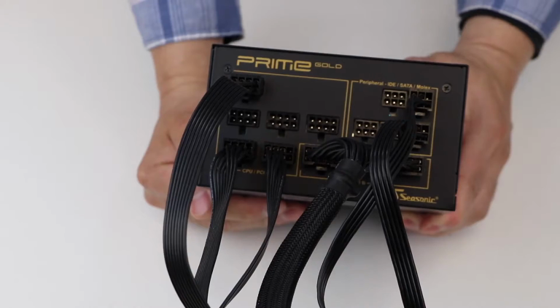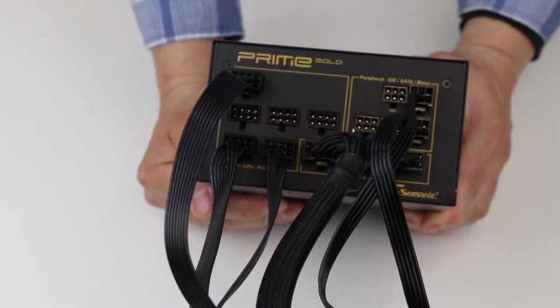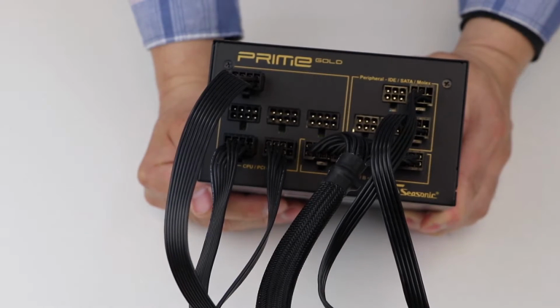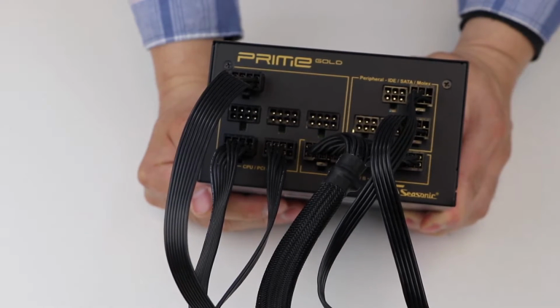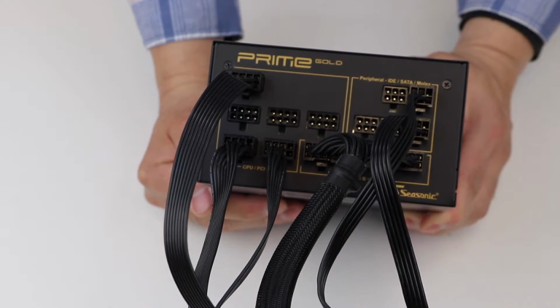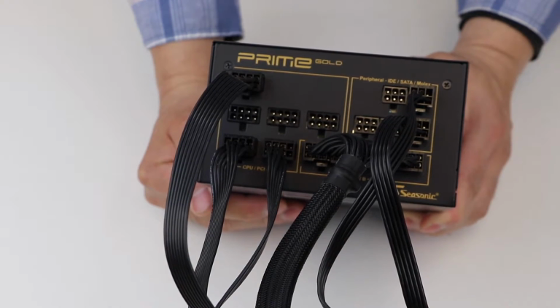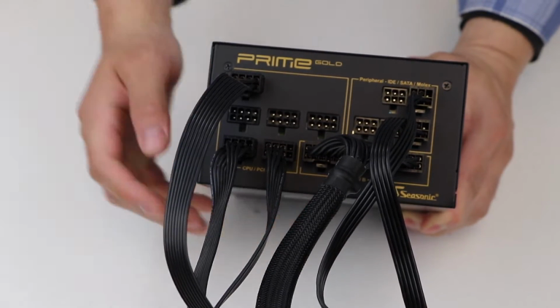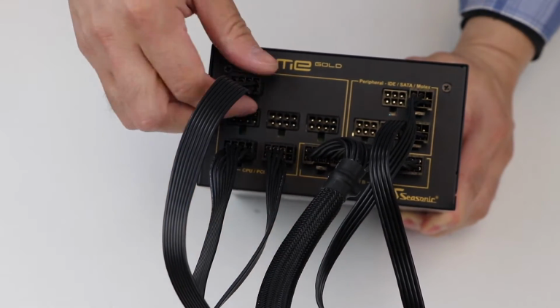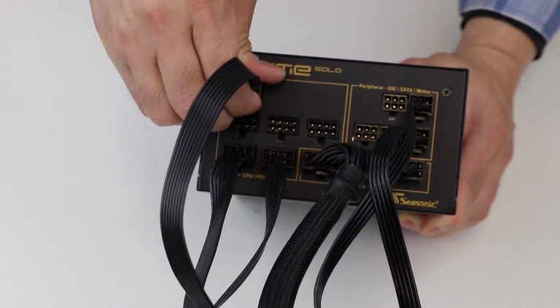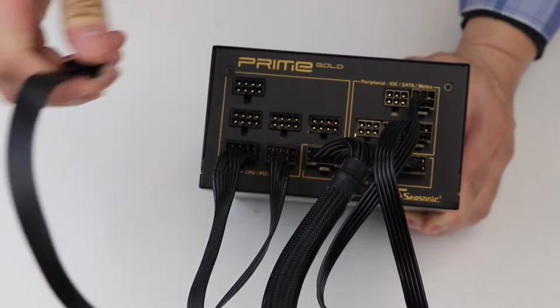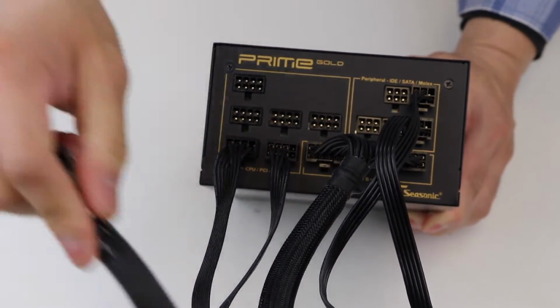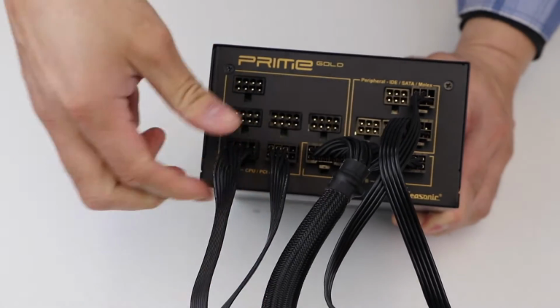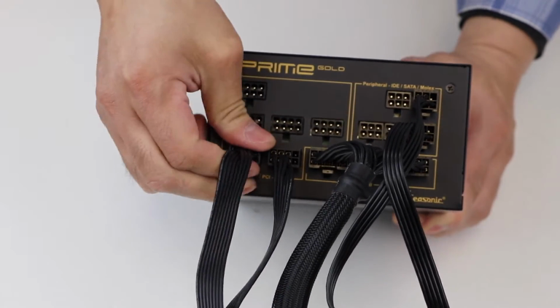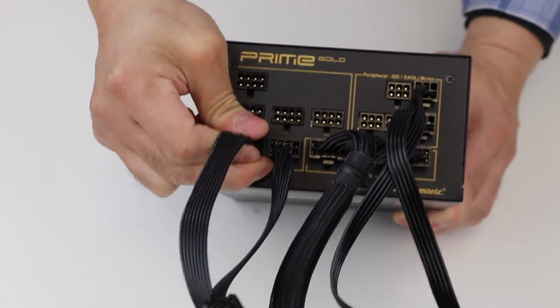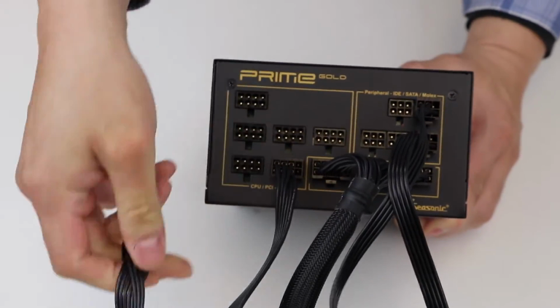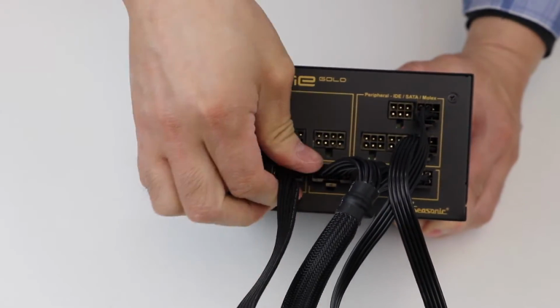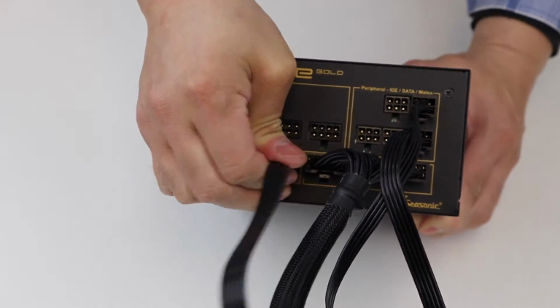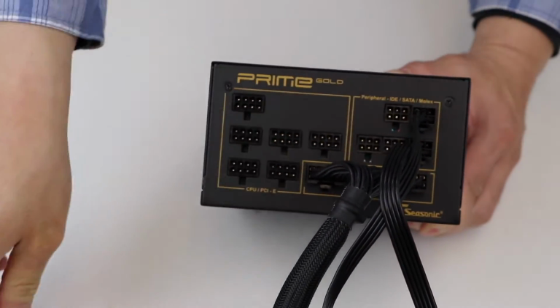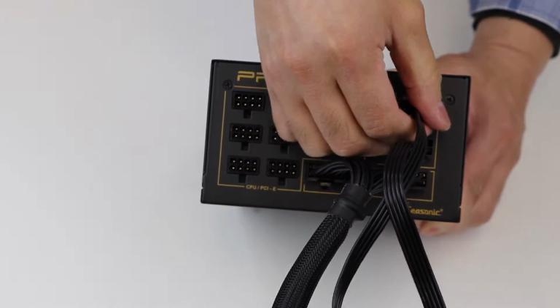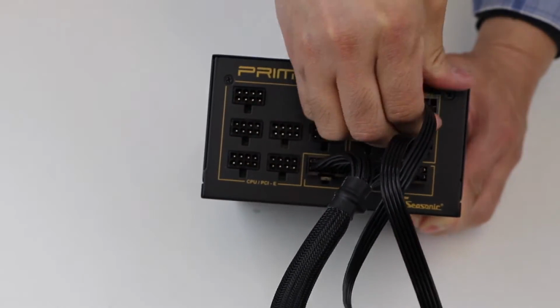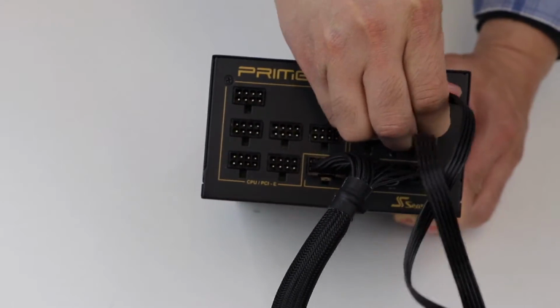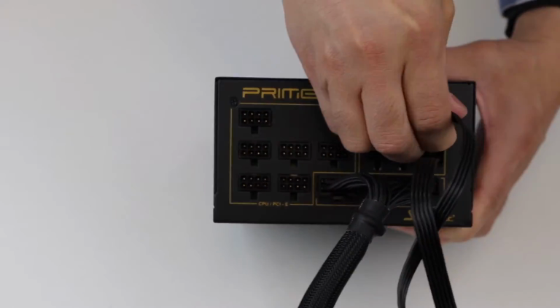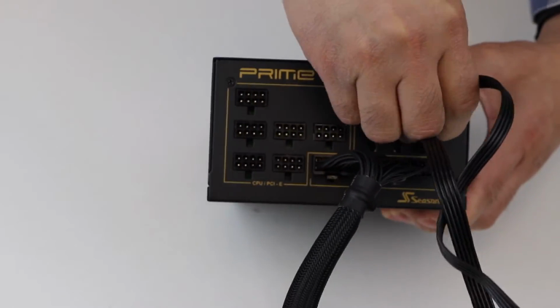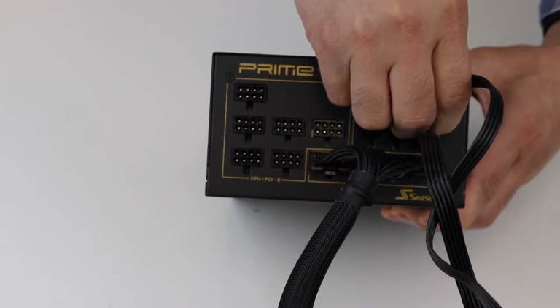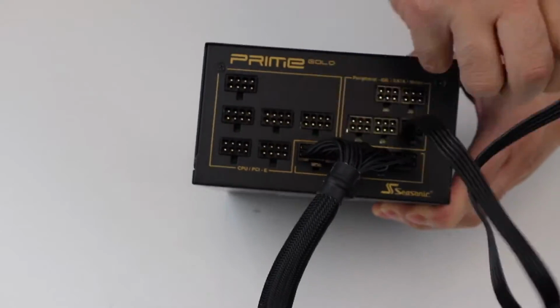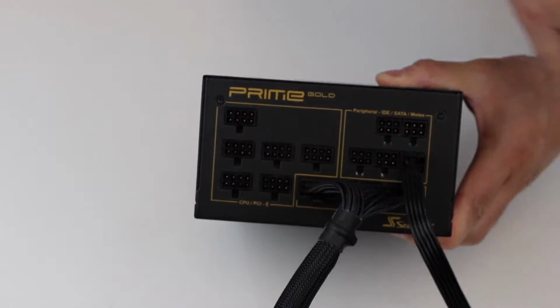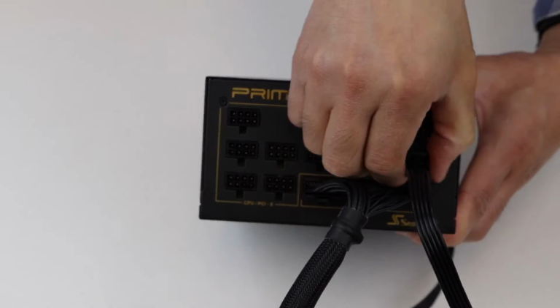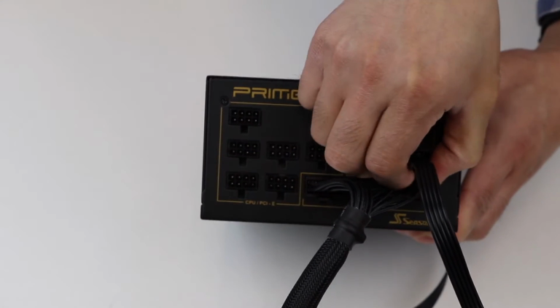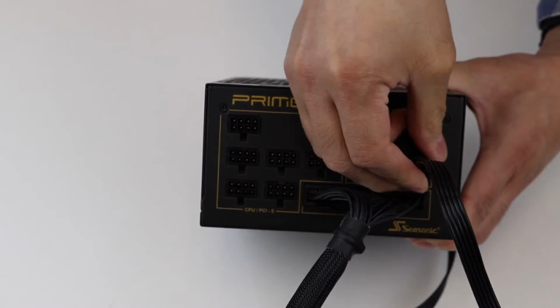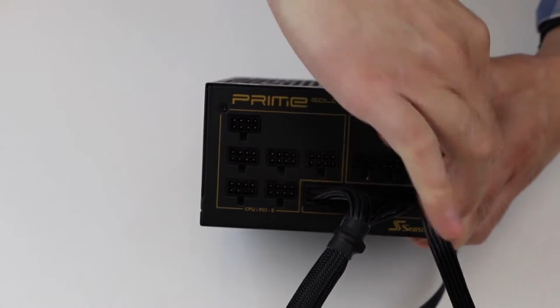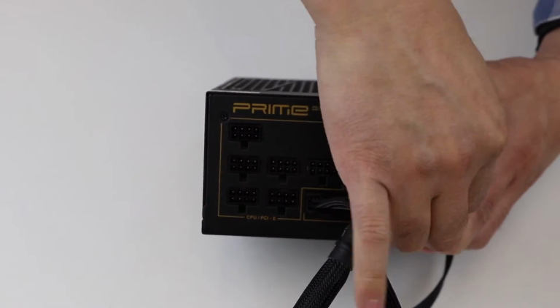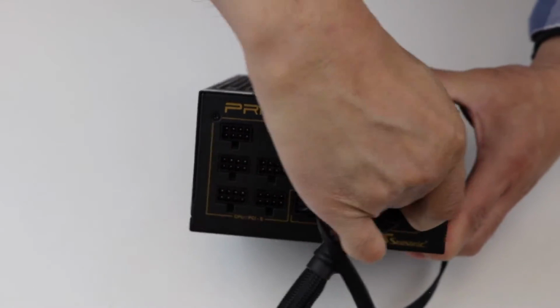Step 3: Start disconnecting all of the cables you have connected to your PSU, leaving only your main ATX 18 plus 10 pin cable installed.